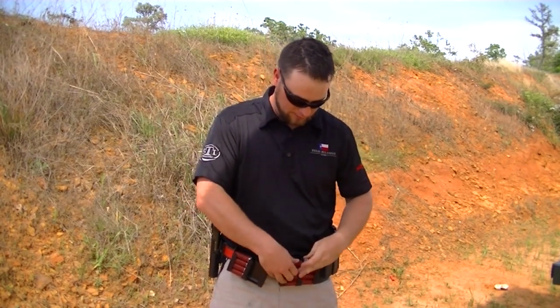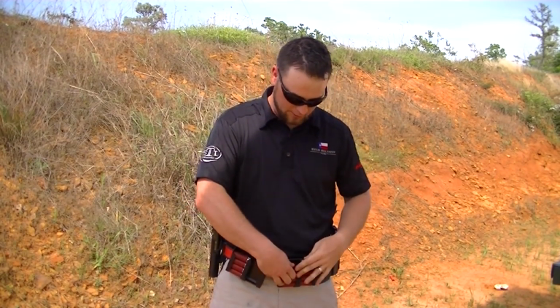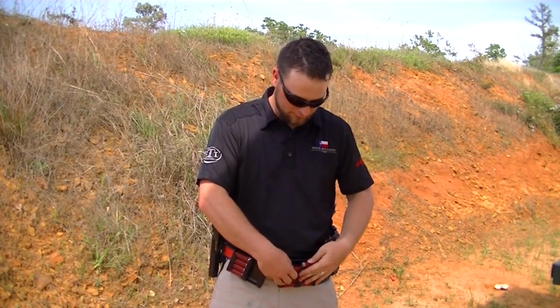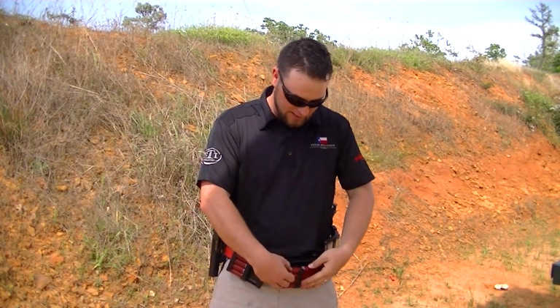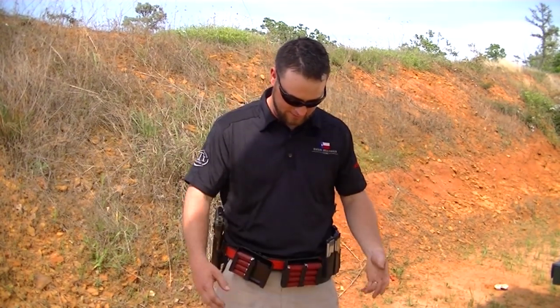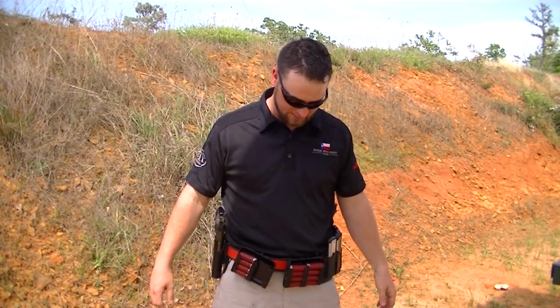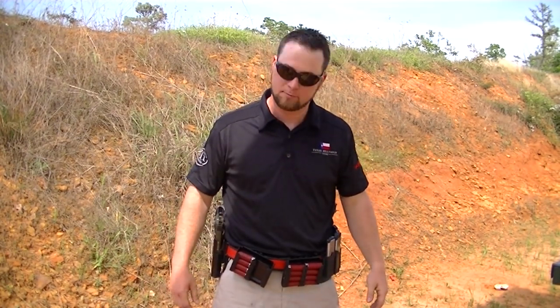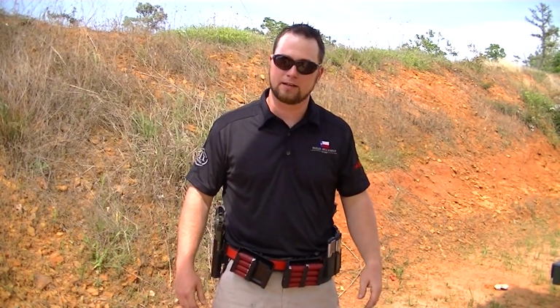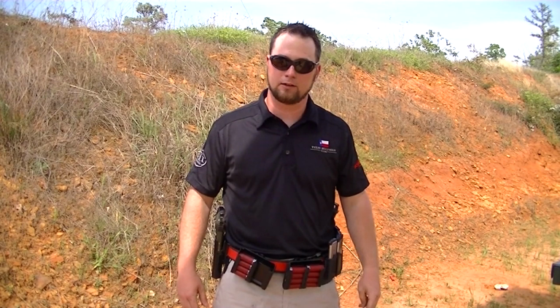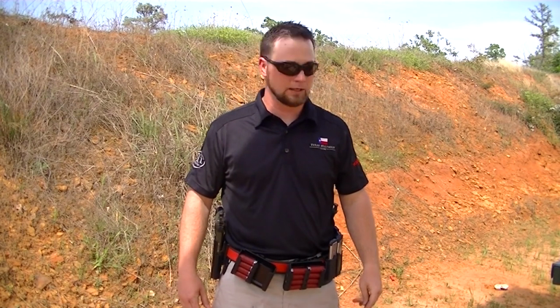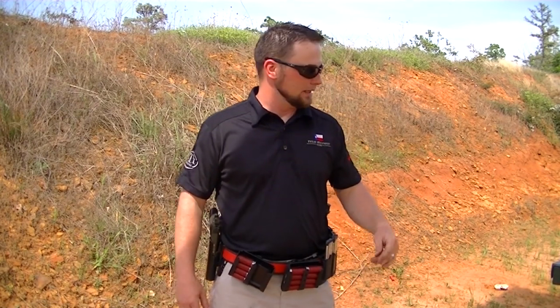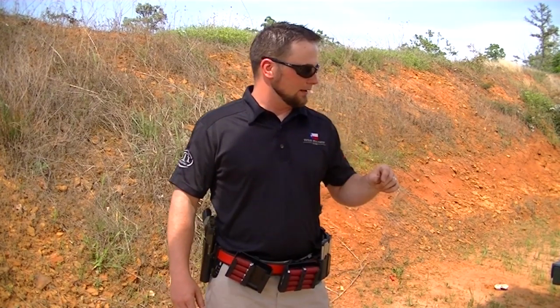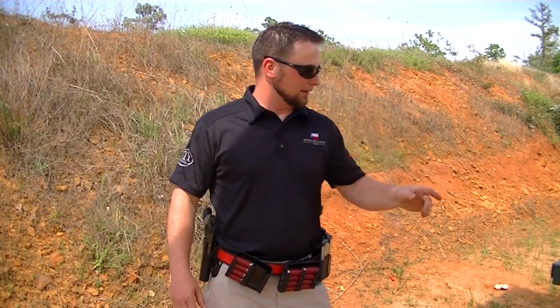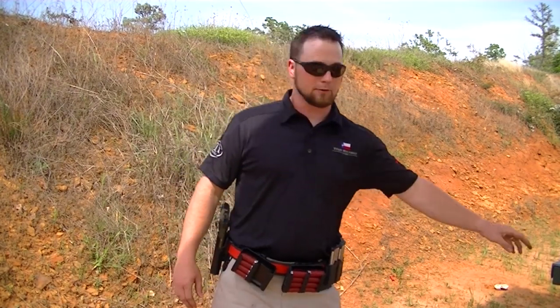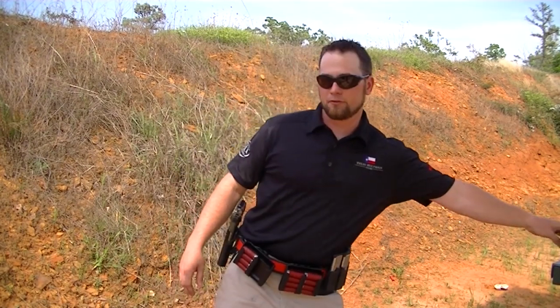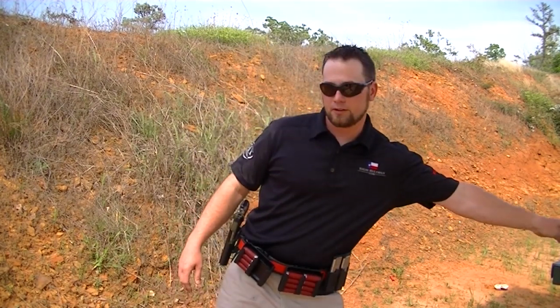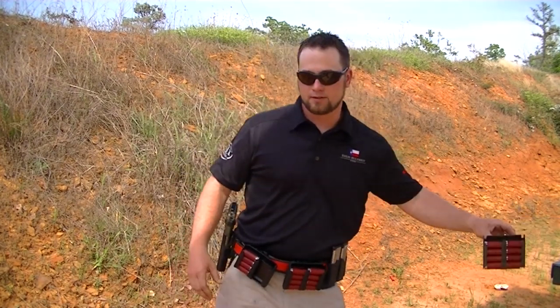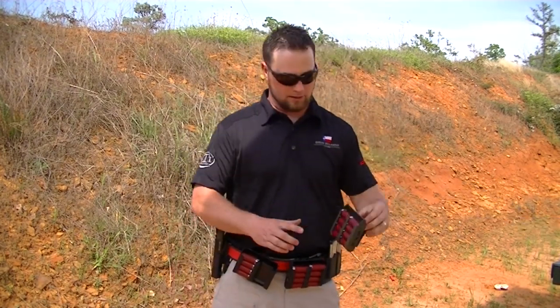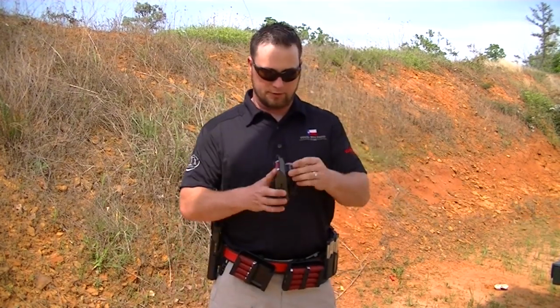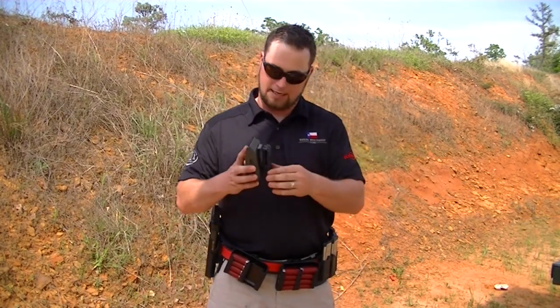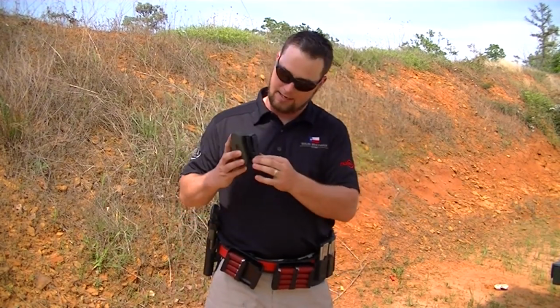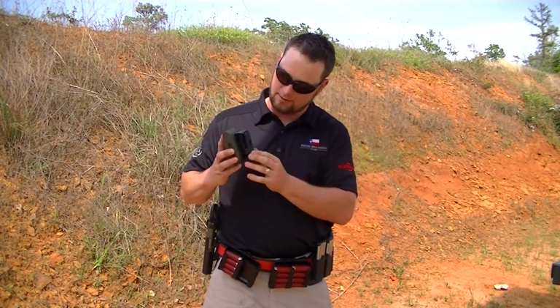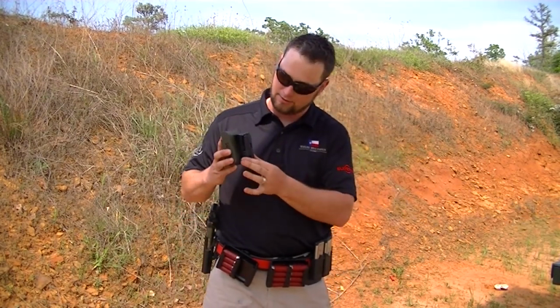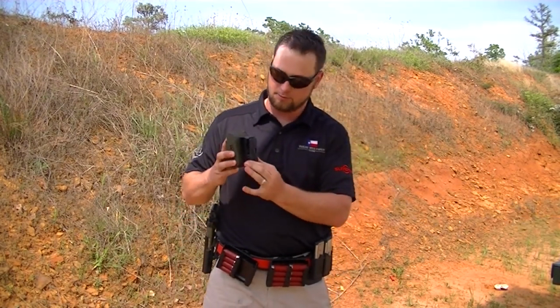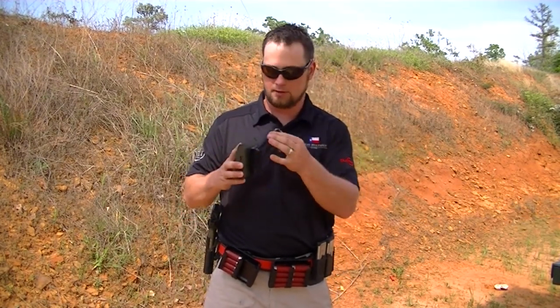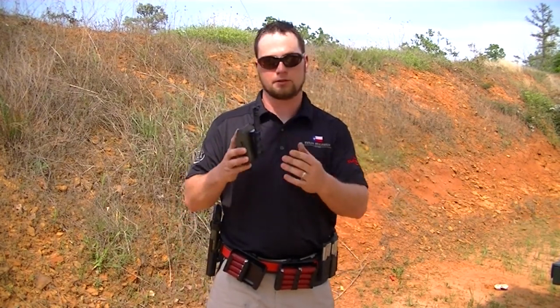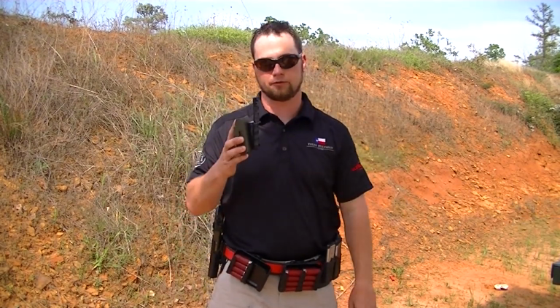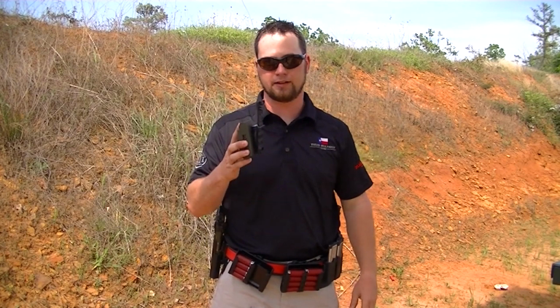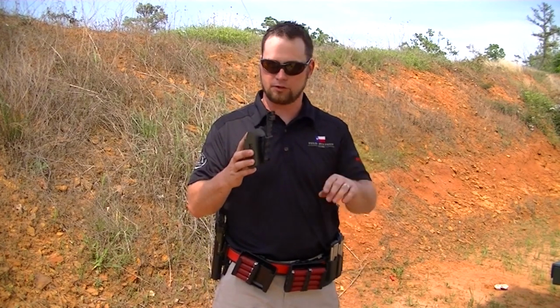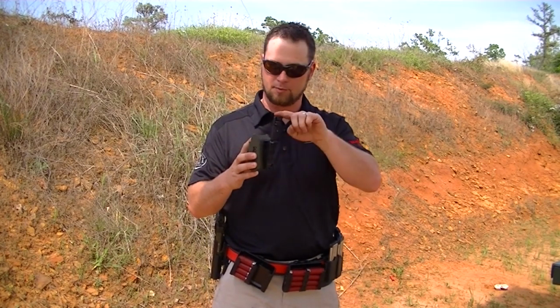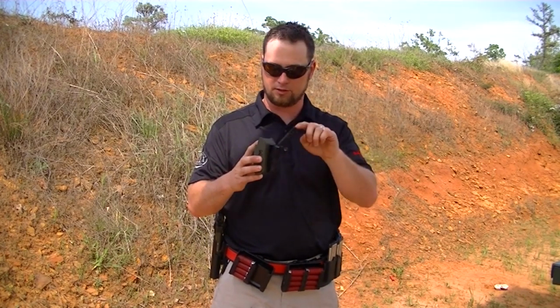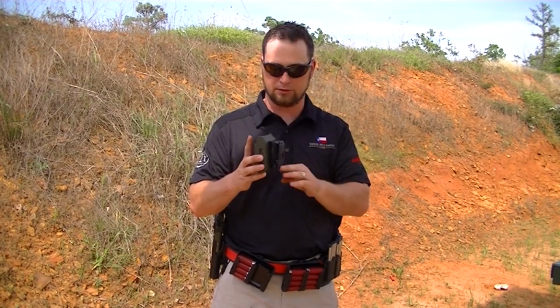They're also nice and easy to clip back in and load. Another benefit is they come with a tech lock system so they'll fit any of your competition belts.